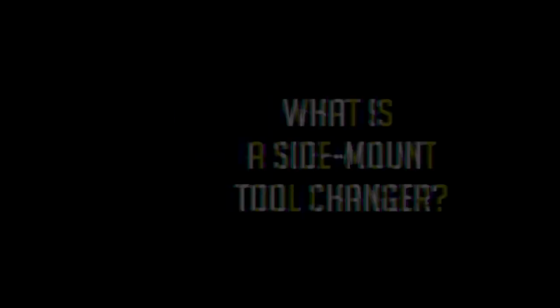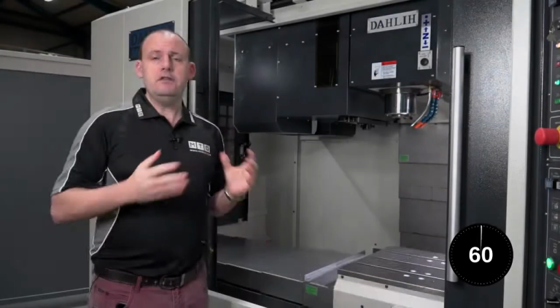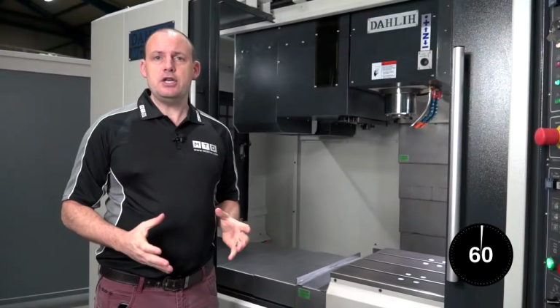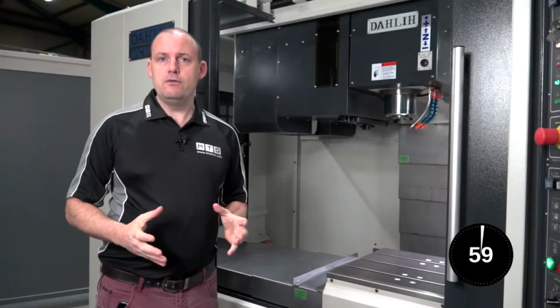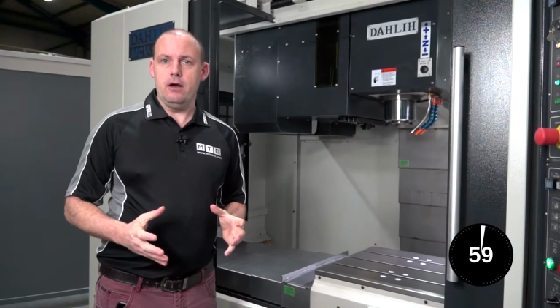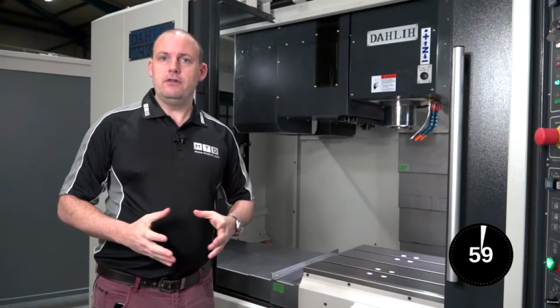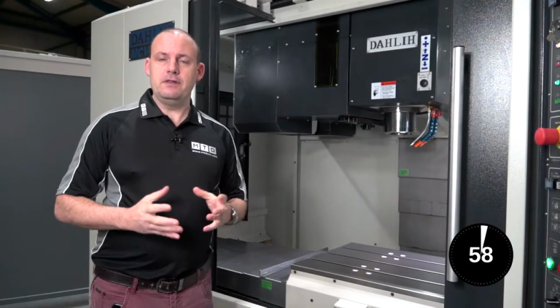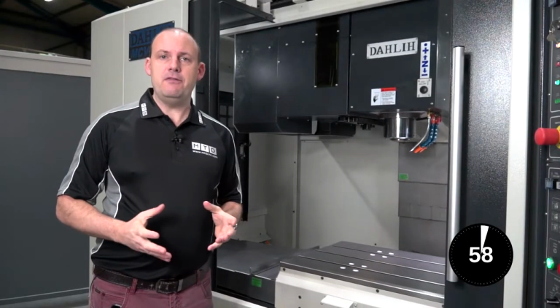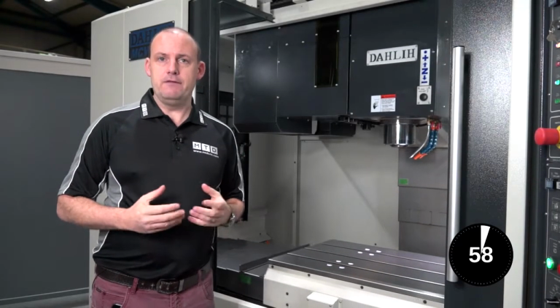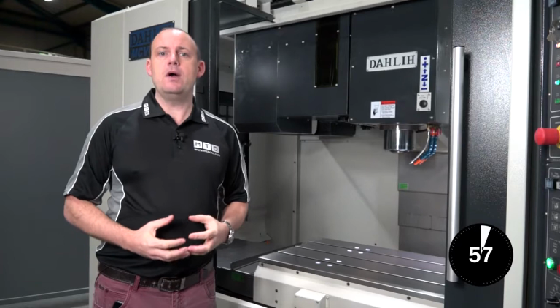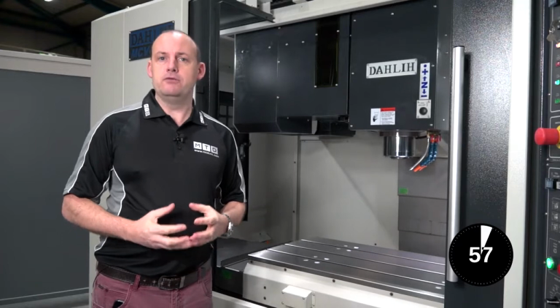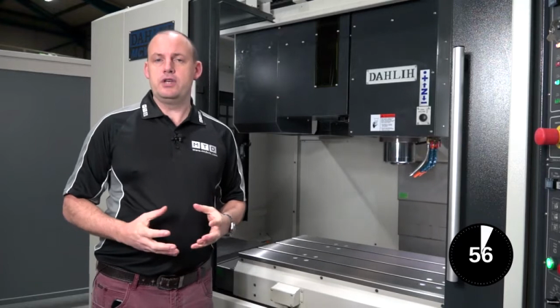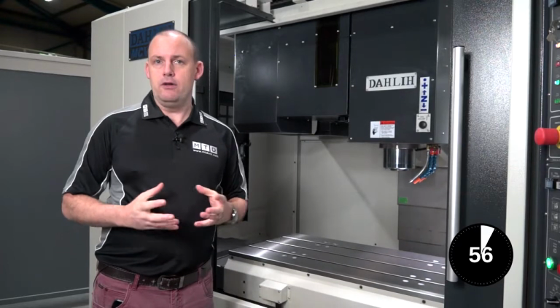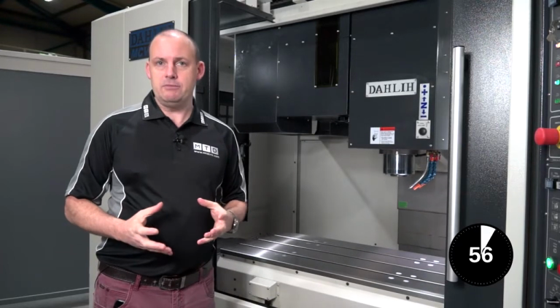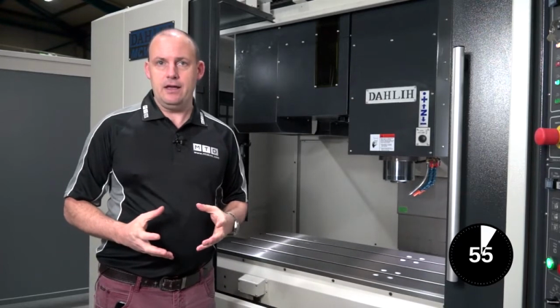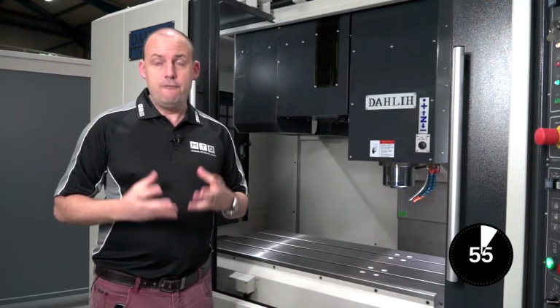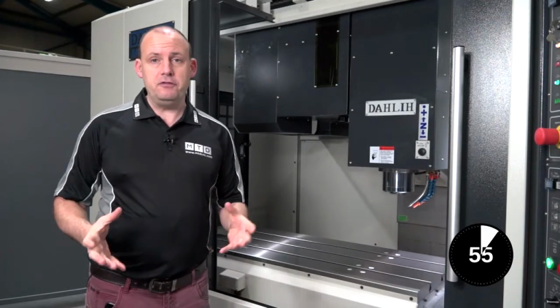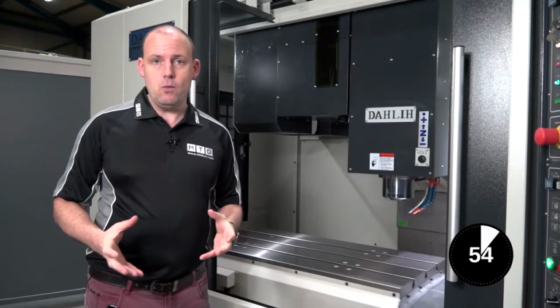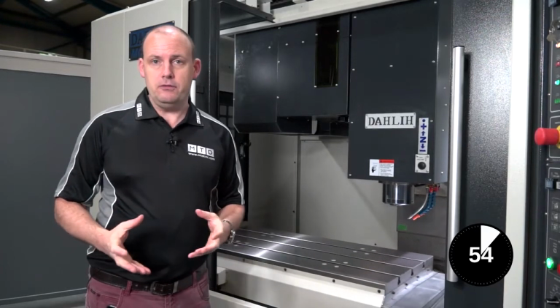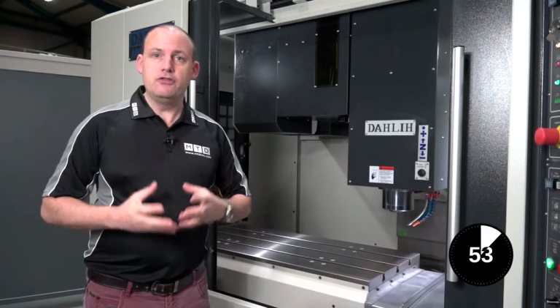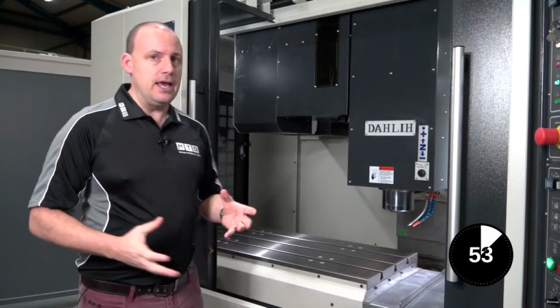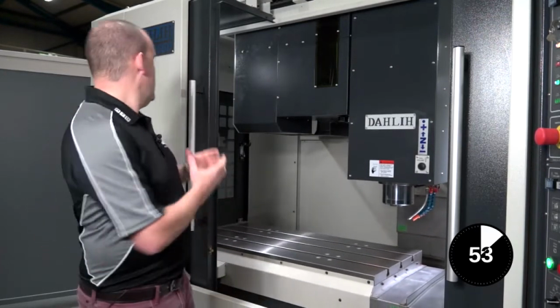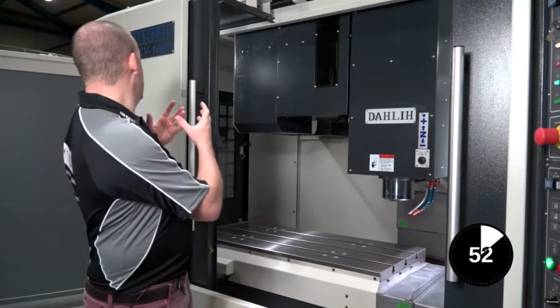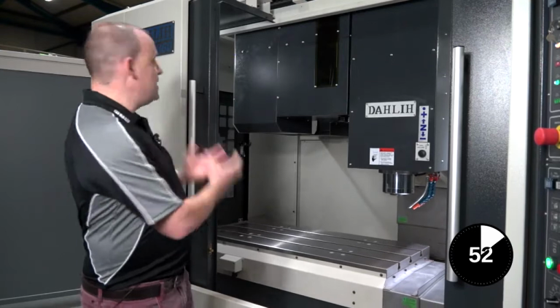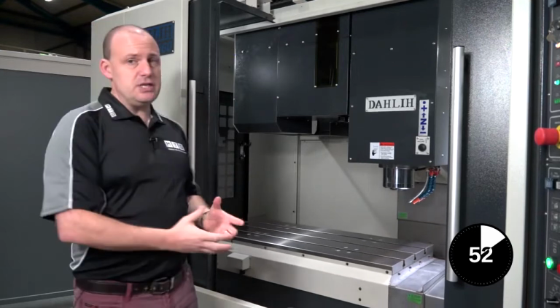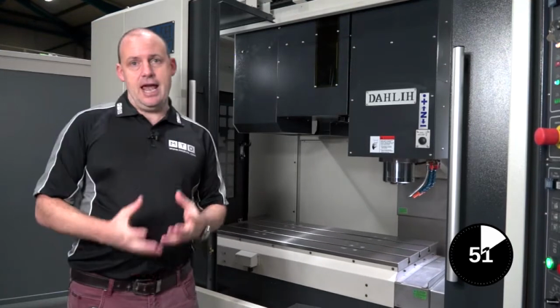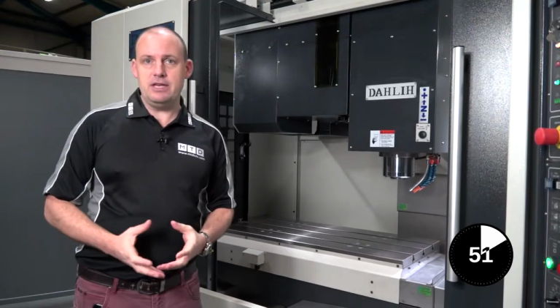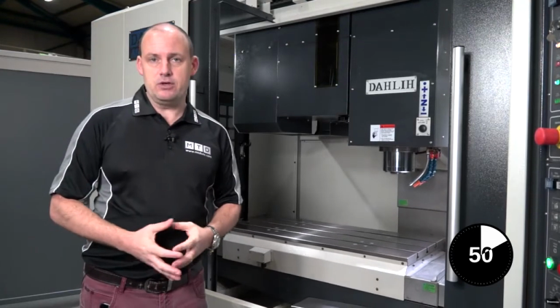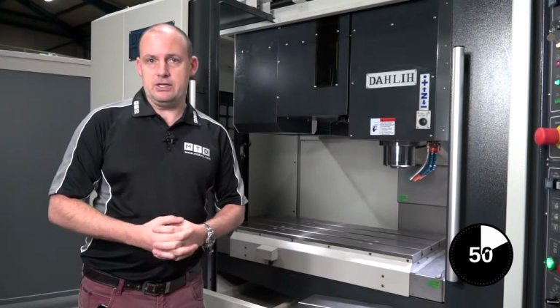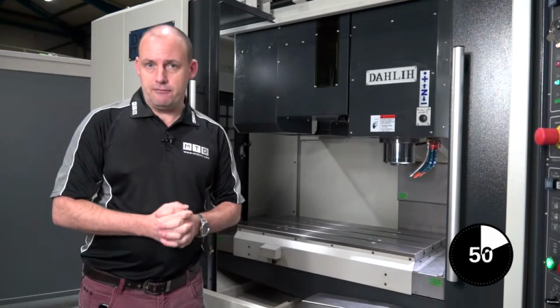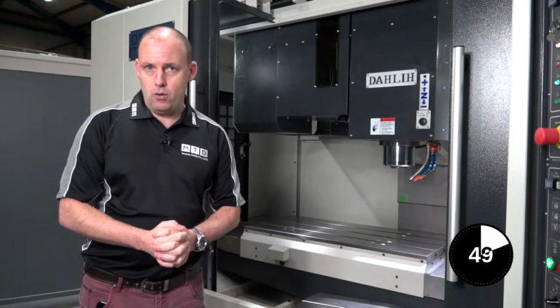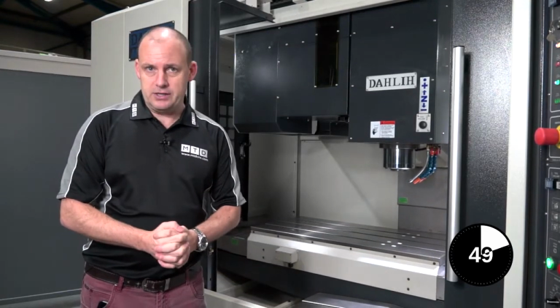This is an educational video discussing the benefits of a side mount tool changer on a VMC. For this video we're using a DALI 1060 MCV machining centre from Ward High Tech.